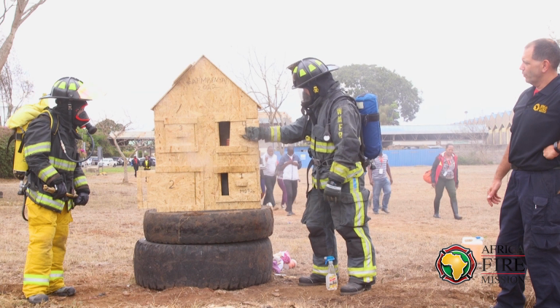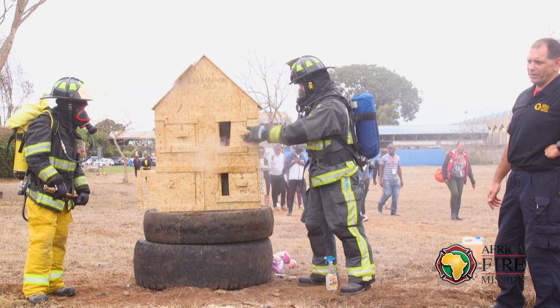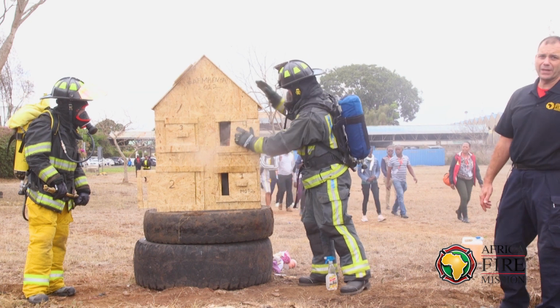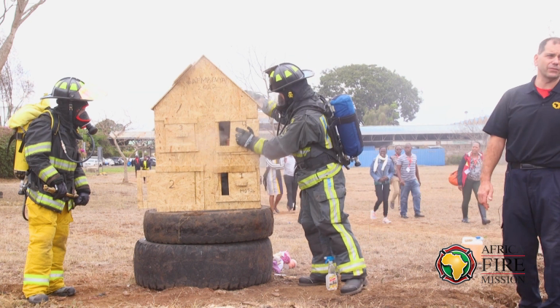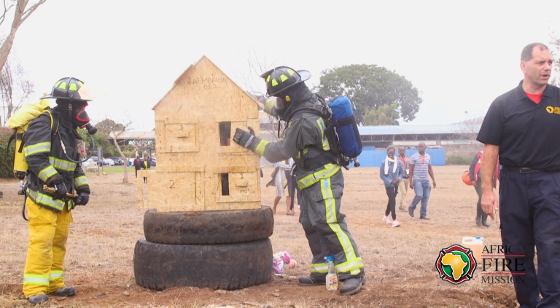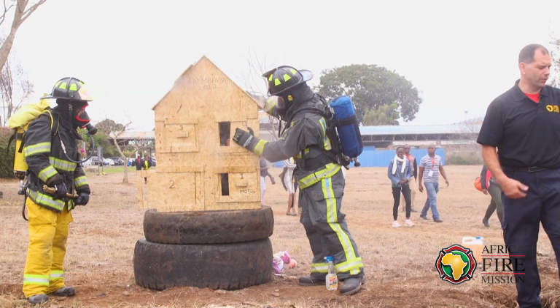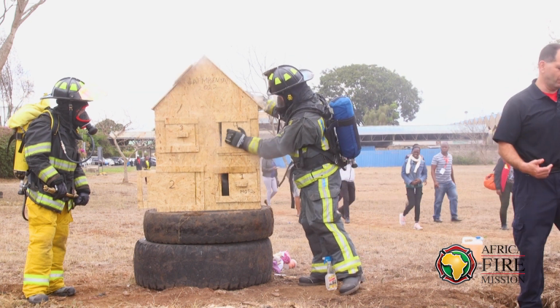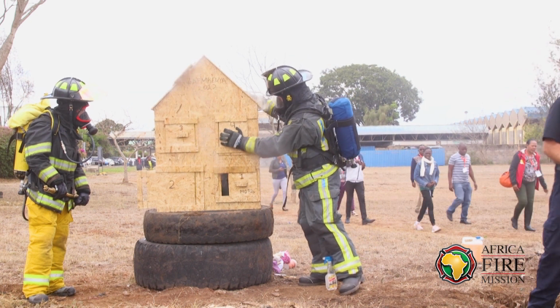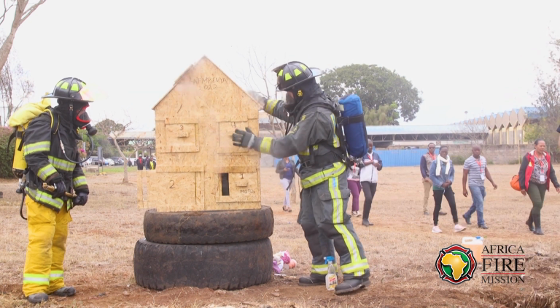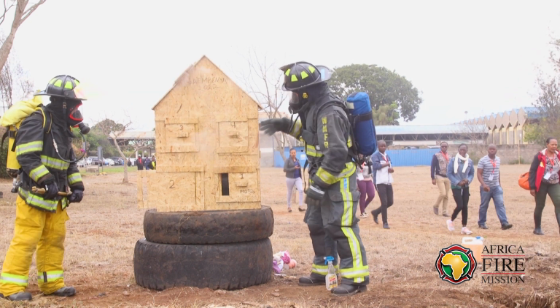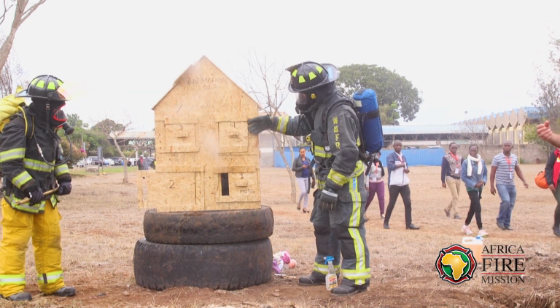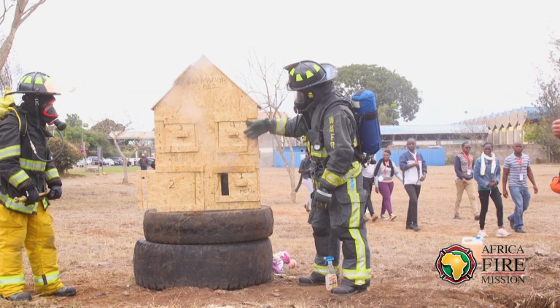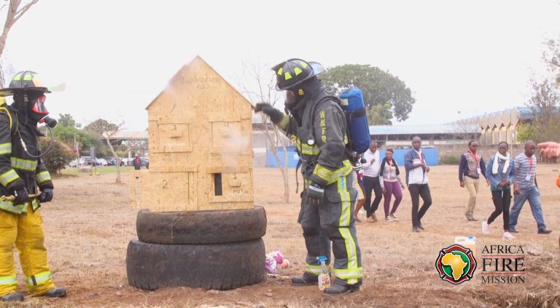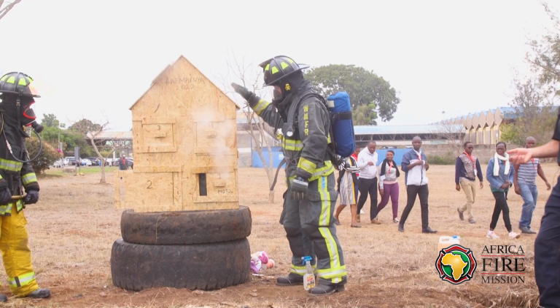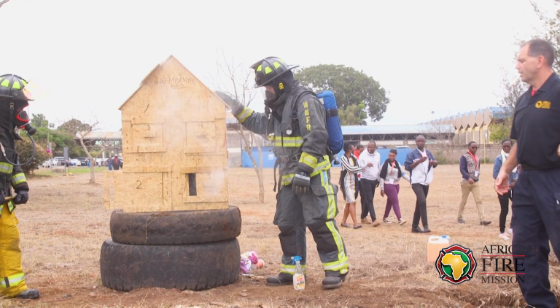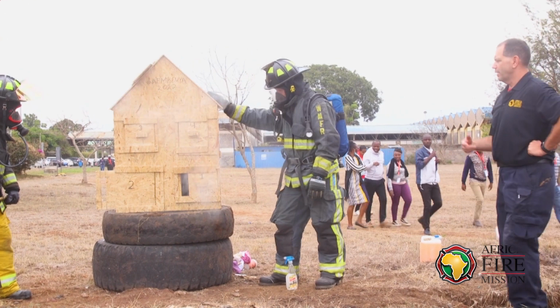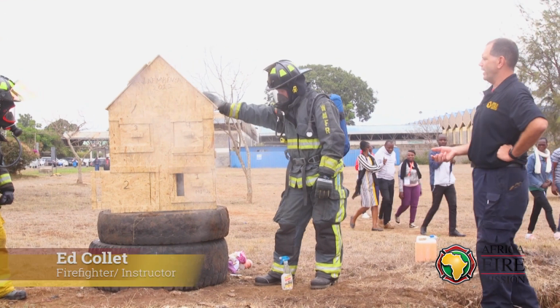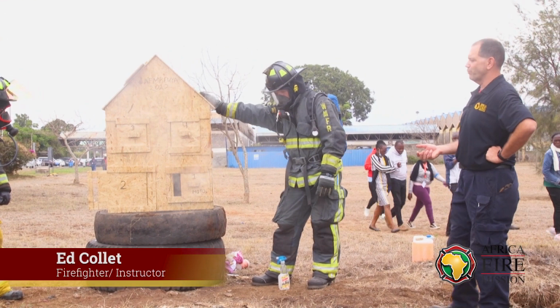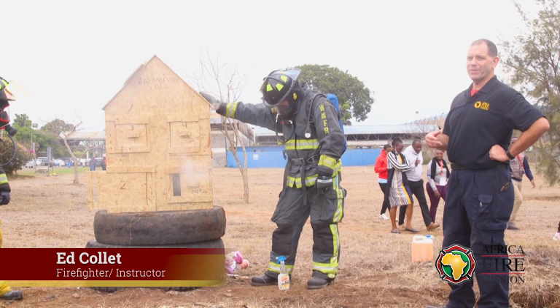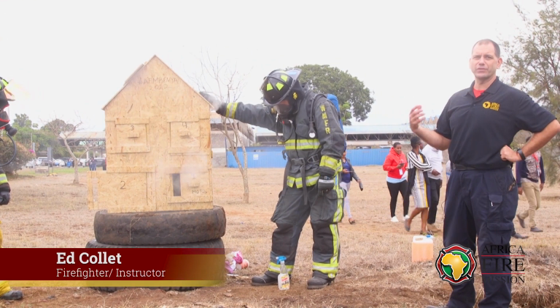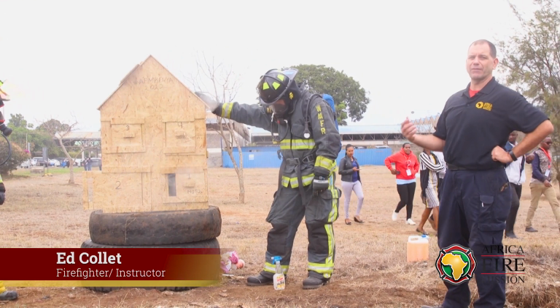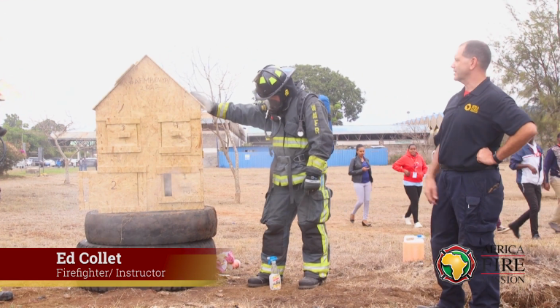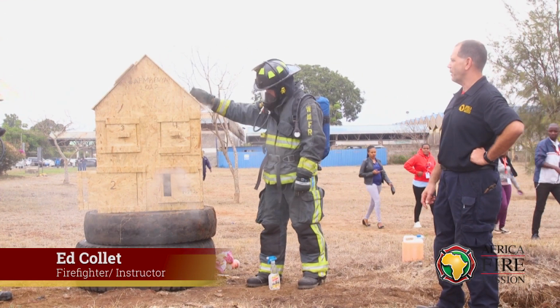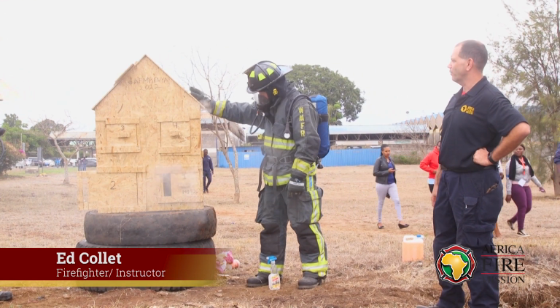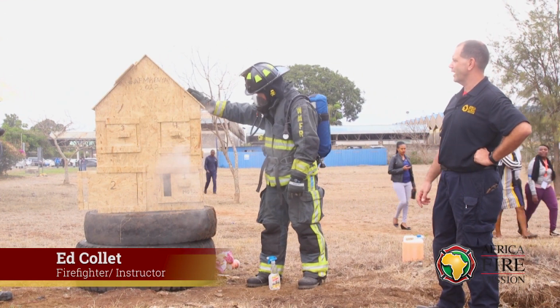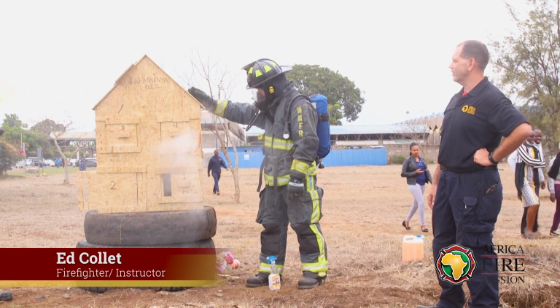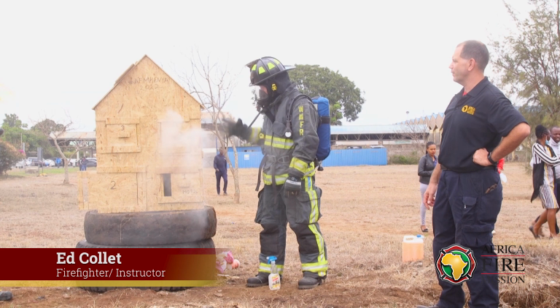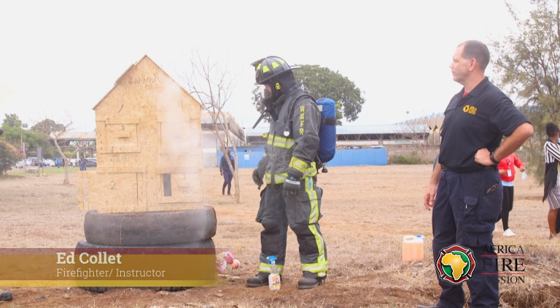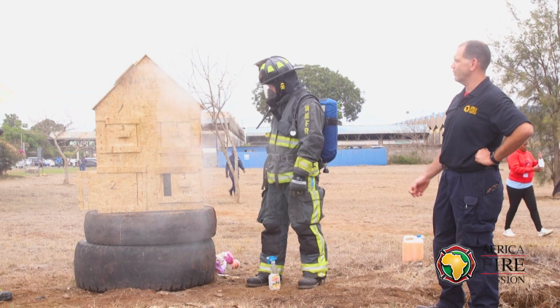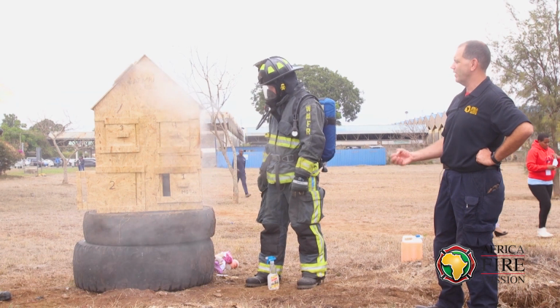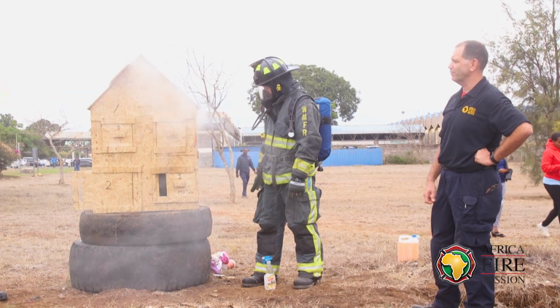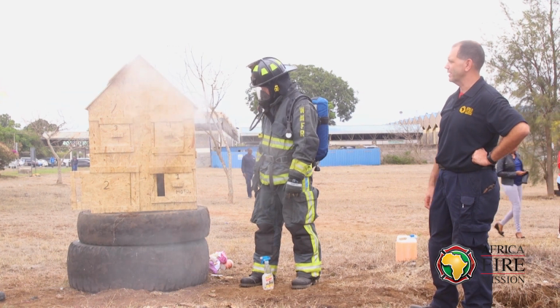When you build something like this for your department, if you really want to build something like this to show them how smoke travels, it's important to make sure you seal everything as tight as possible. We were trying to seal this as good as we can and we still have some leaks in it.